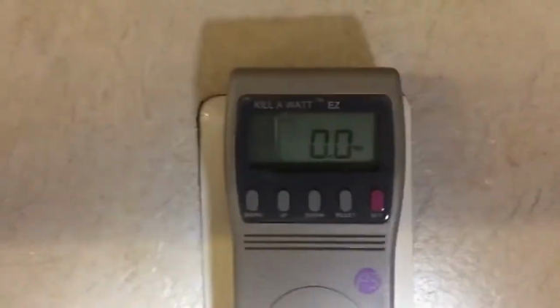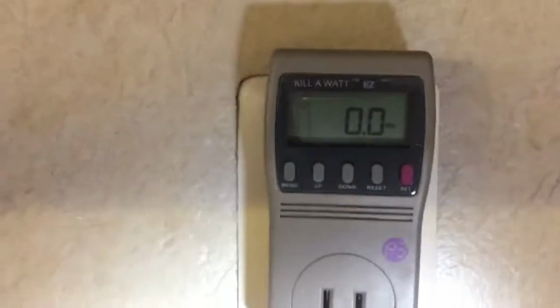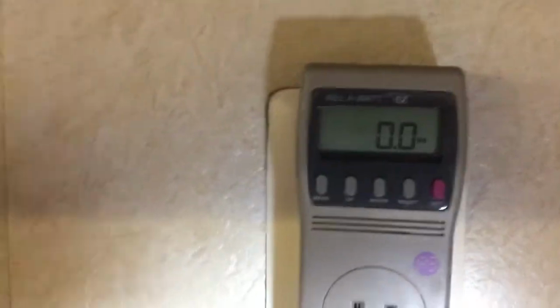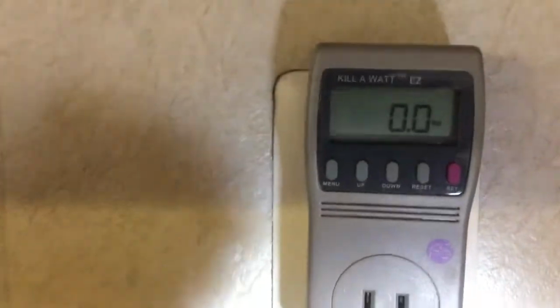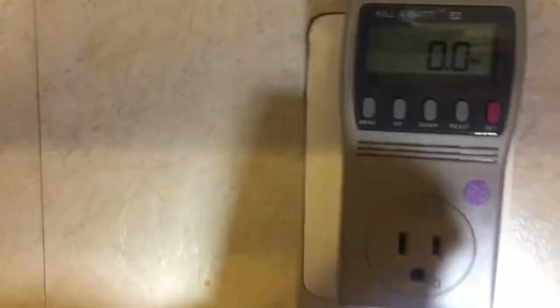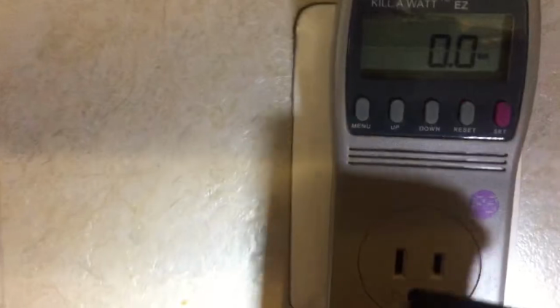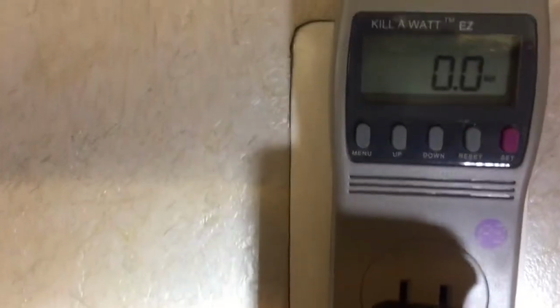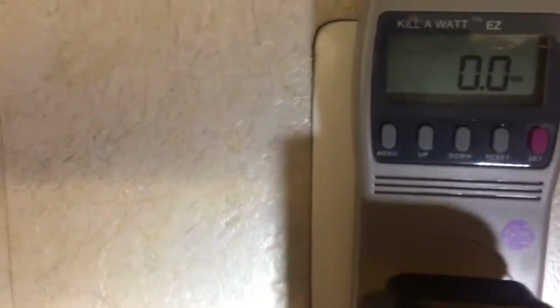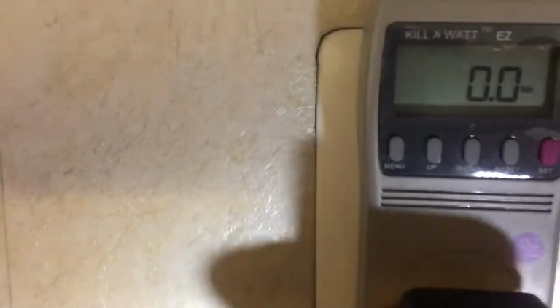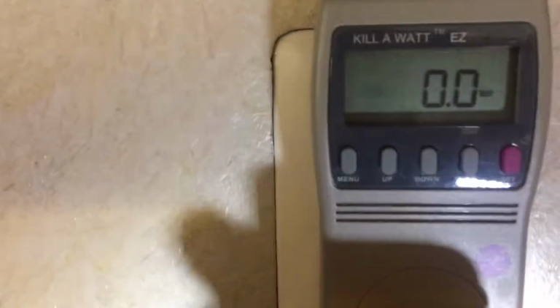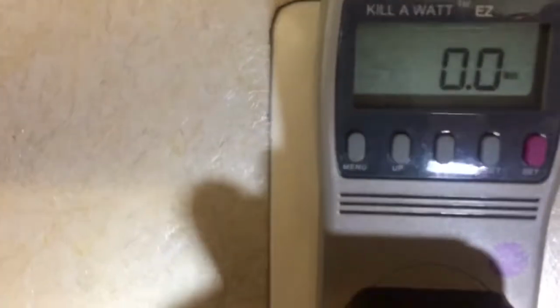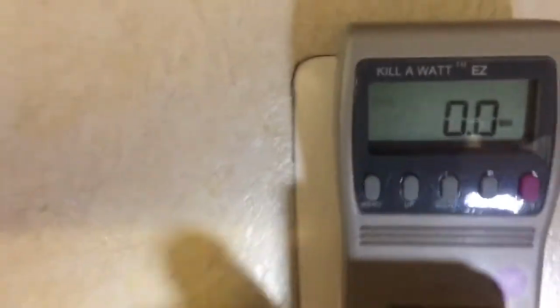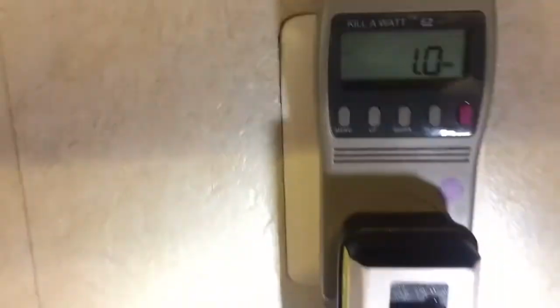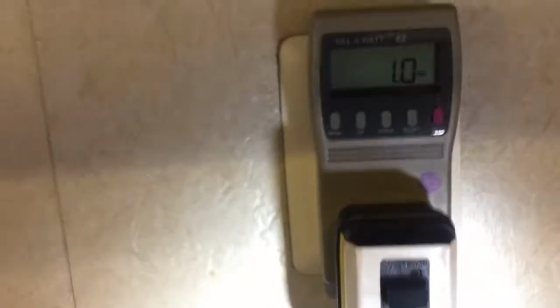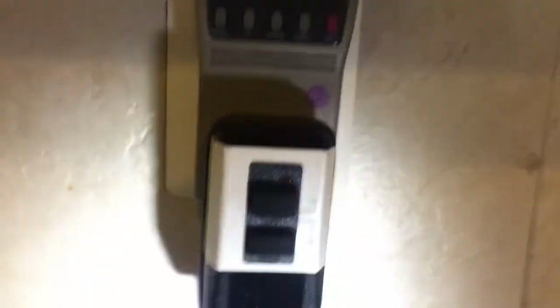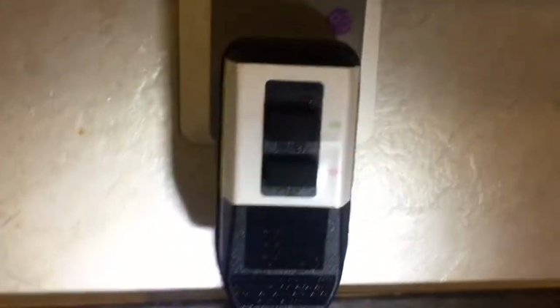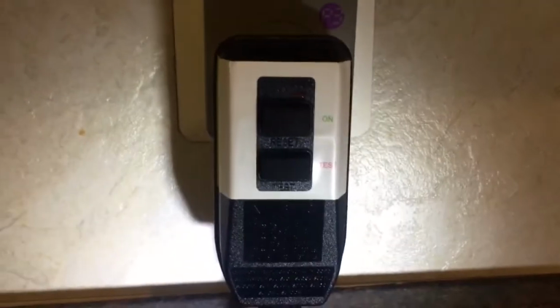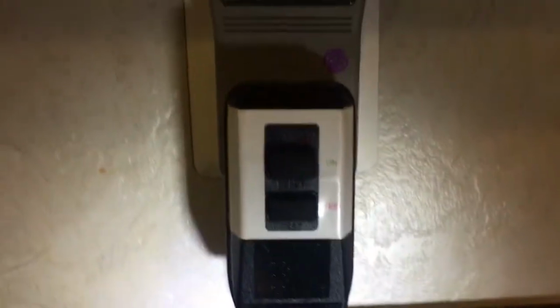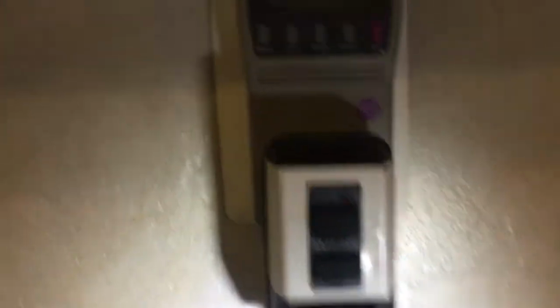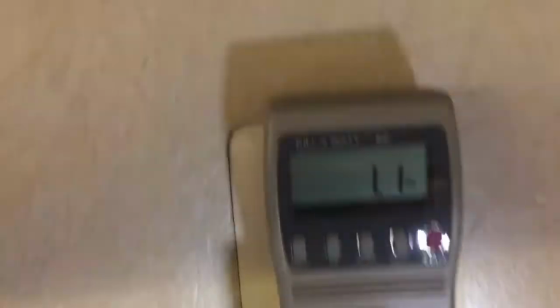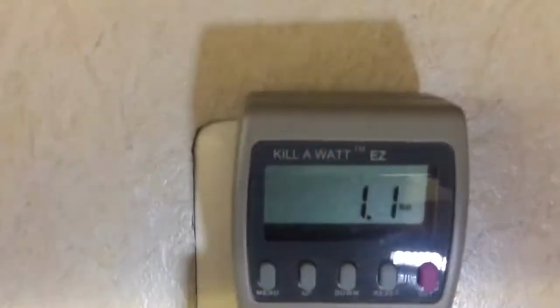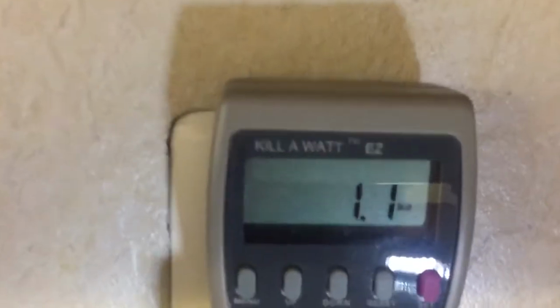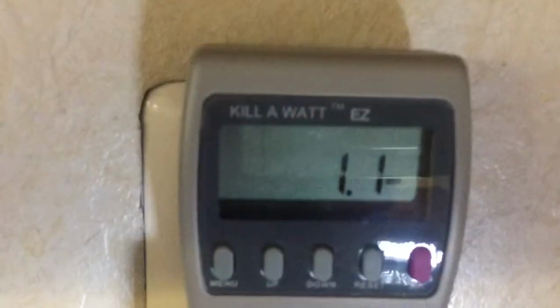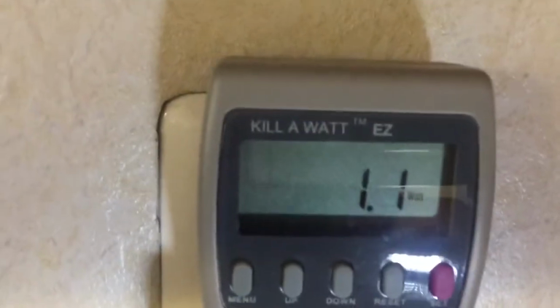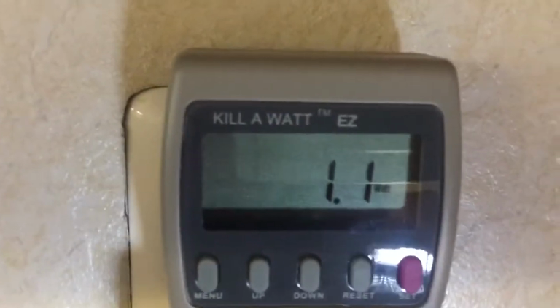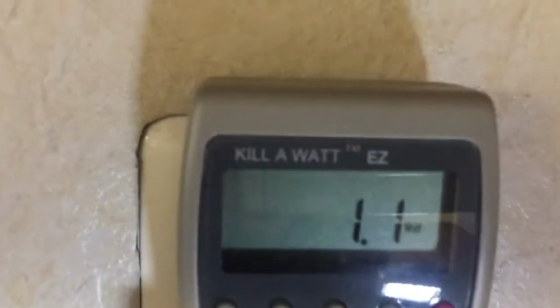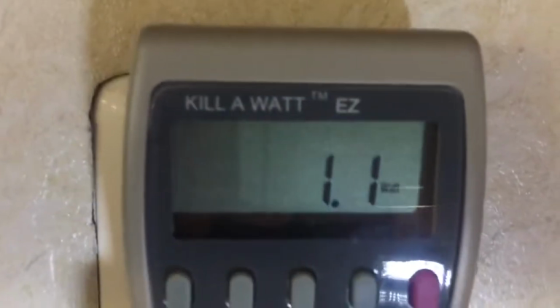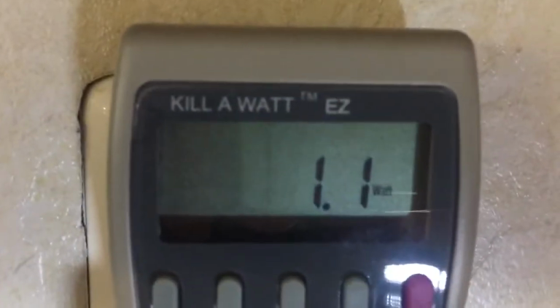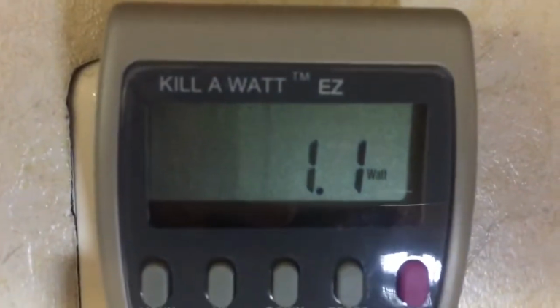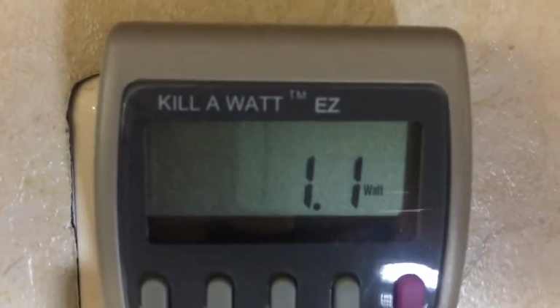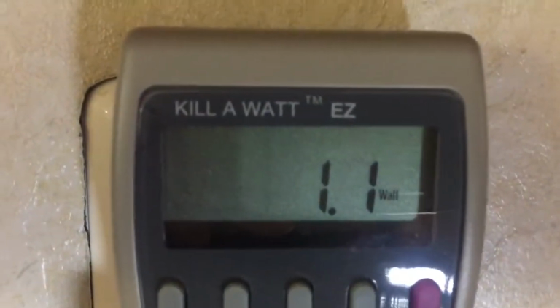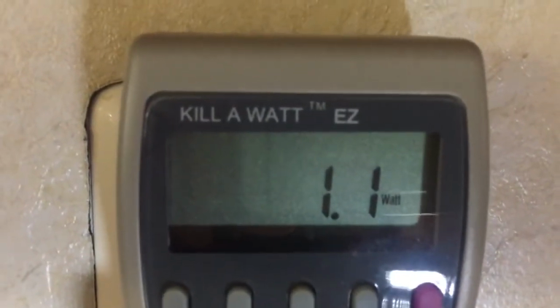So now I'm going to connect the breaker, and as soon as I plug it in it starts showing 1.1 watts.